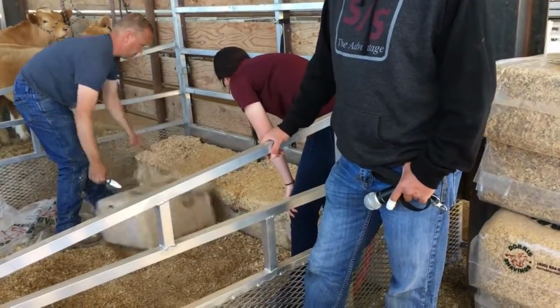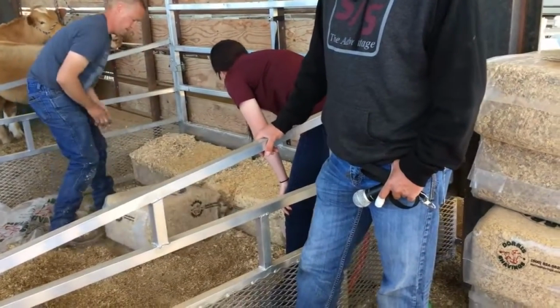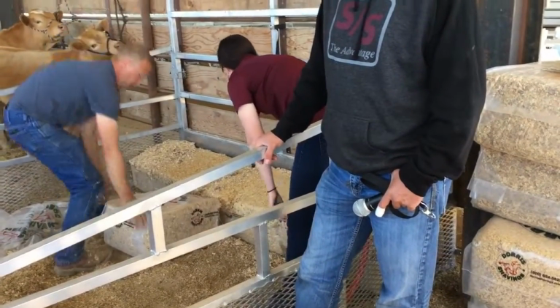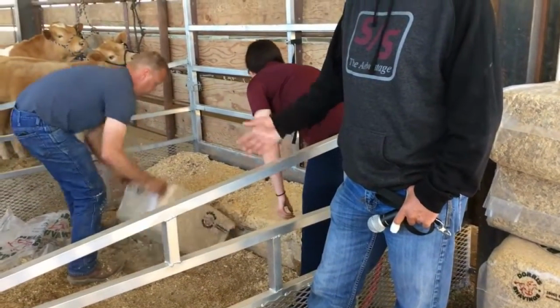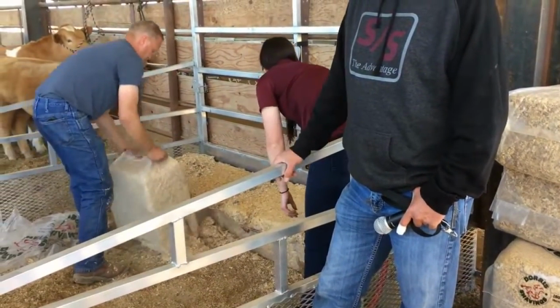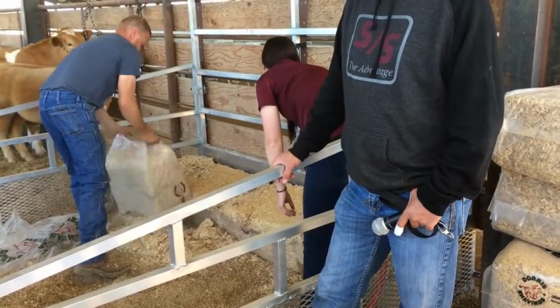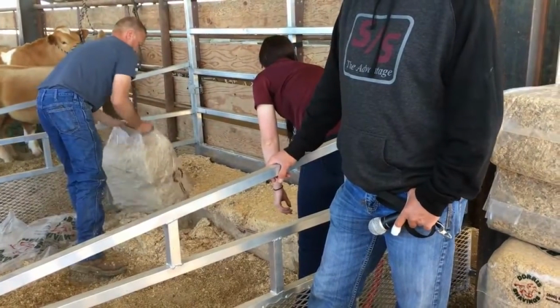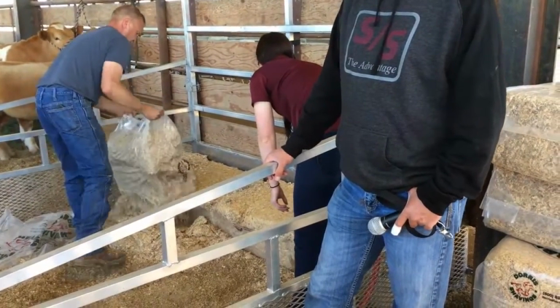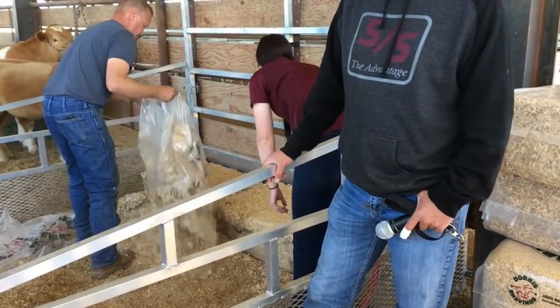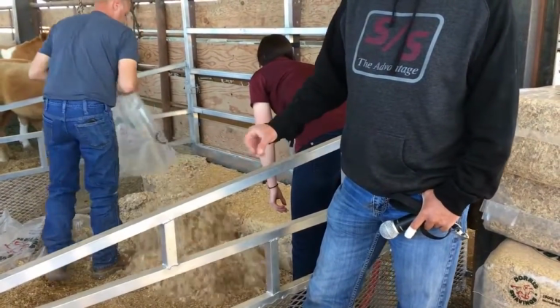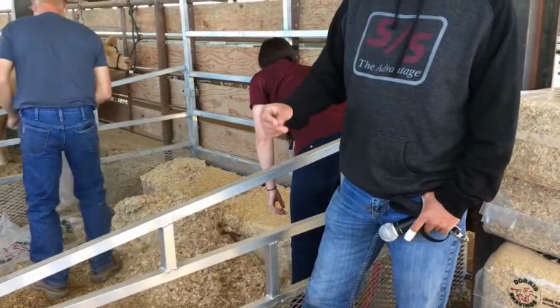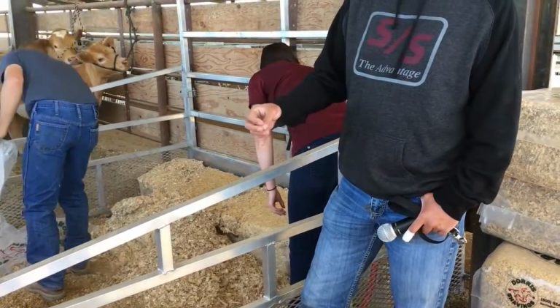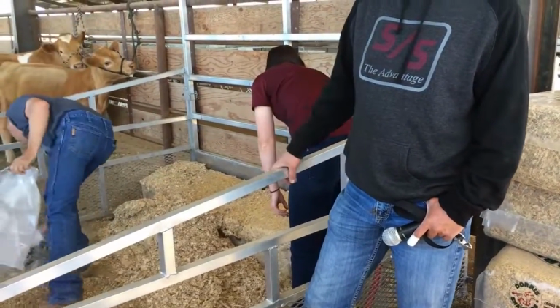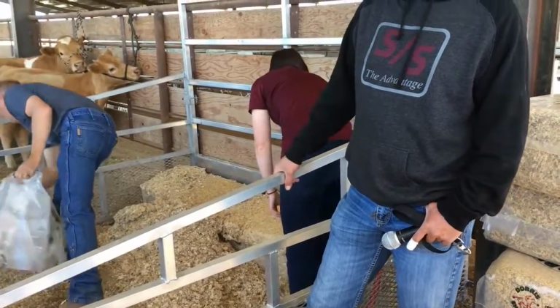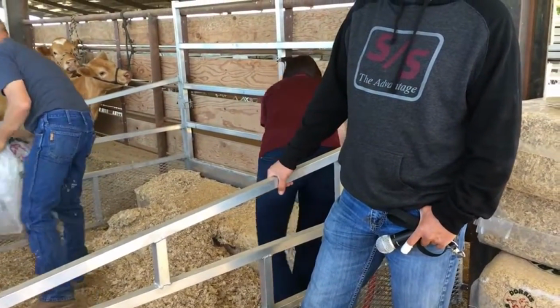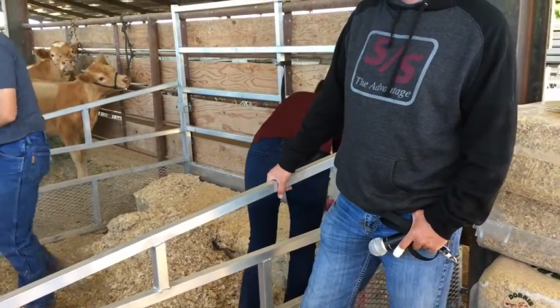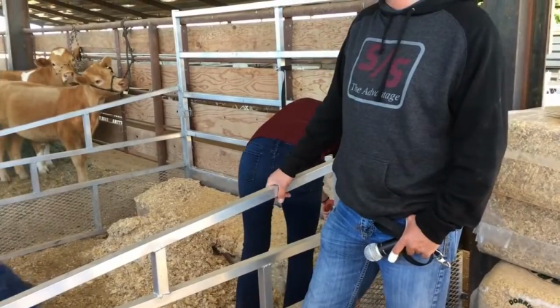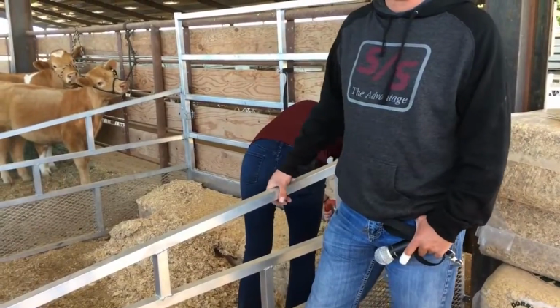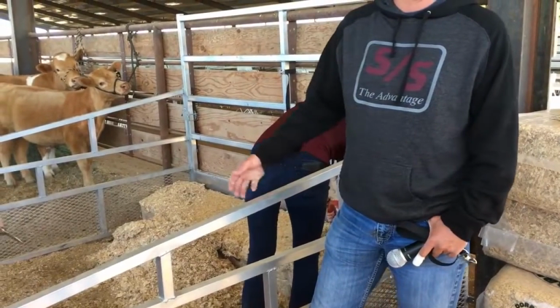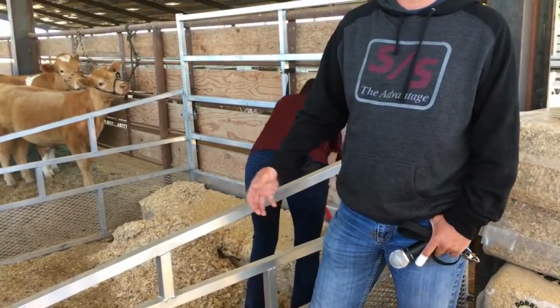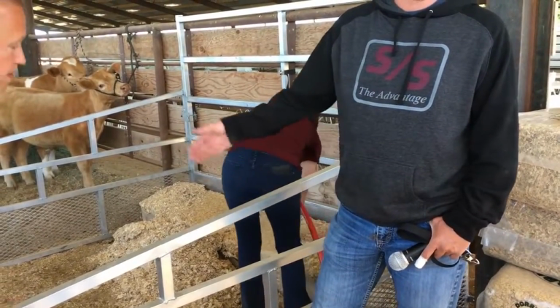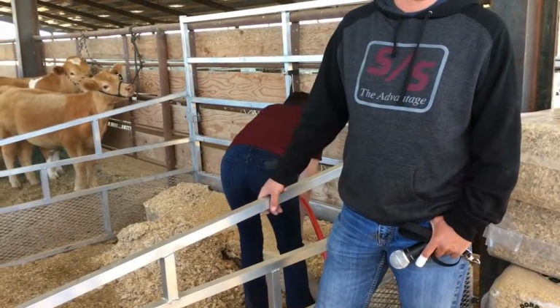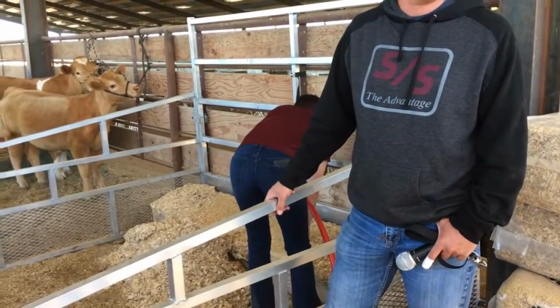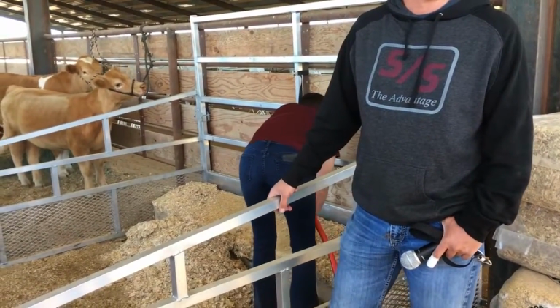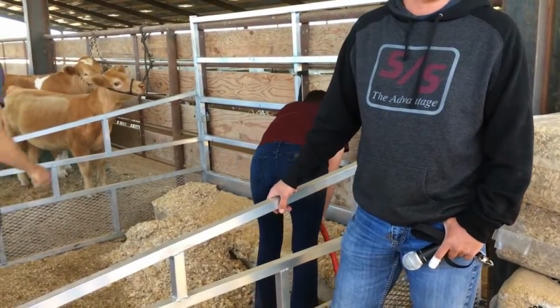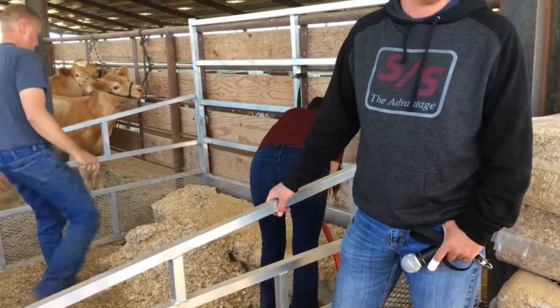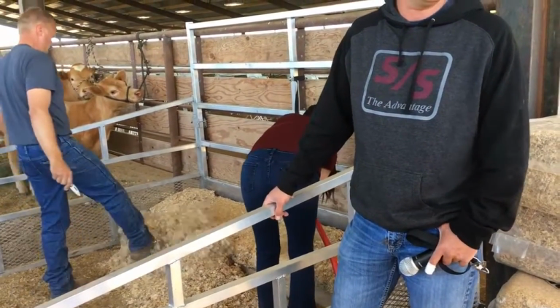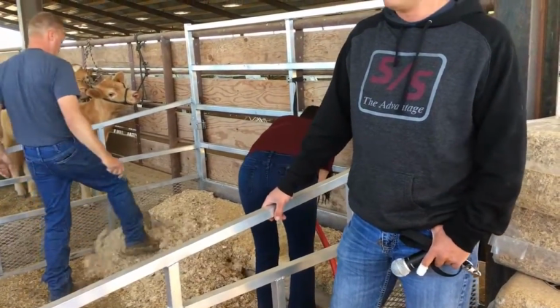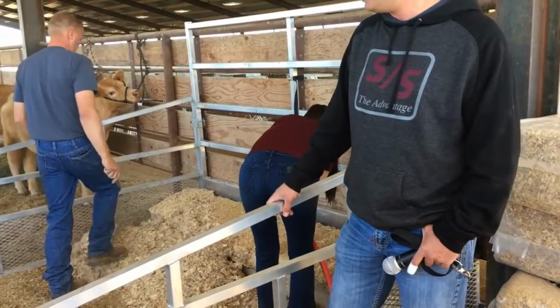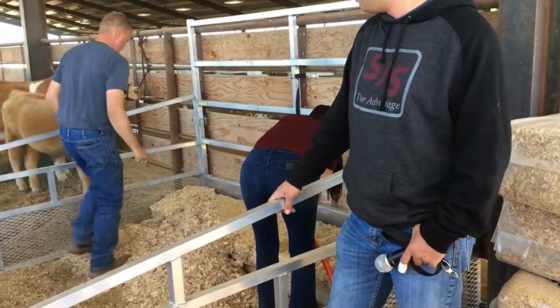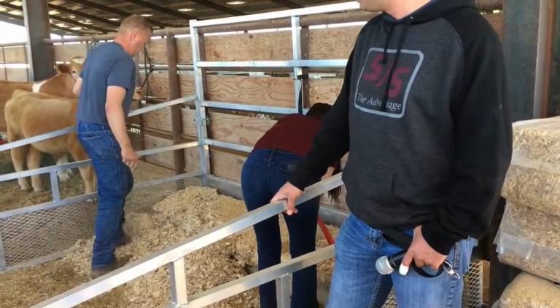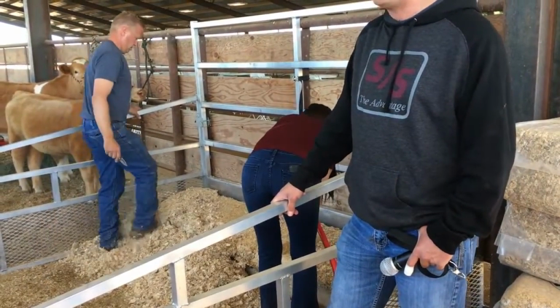The fine shavings are basically just what the pellets end up being once you've wet them down. So sometimes it's just faster, but either way, we've used them both ways.